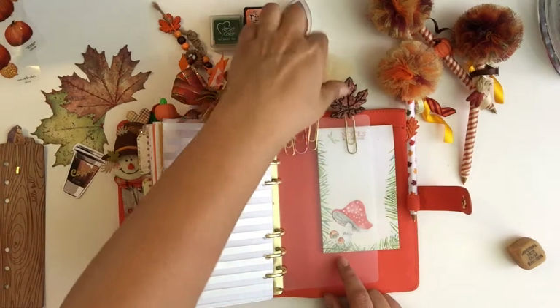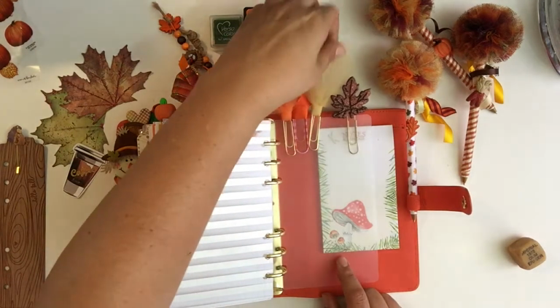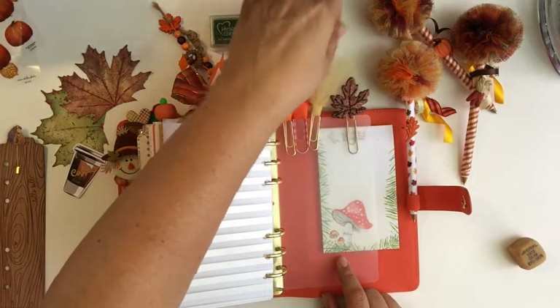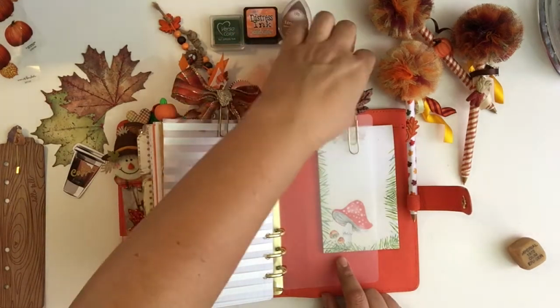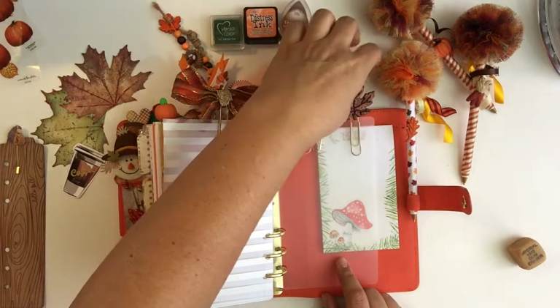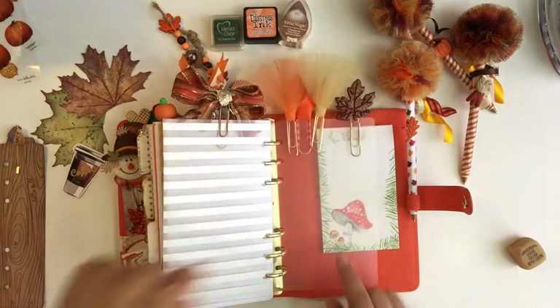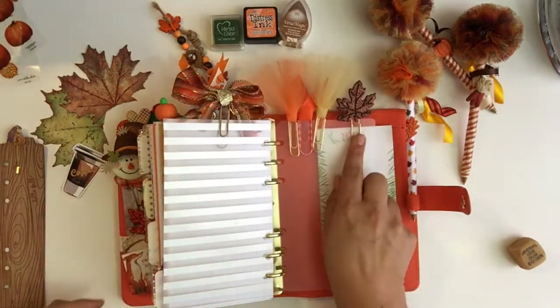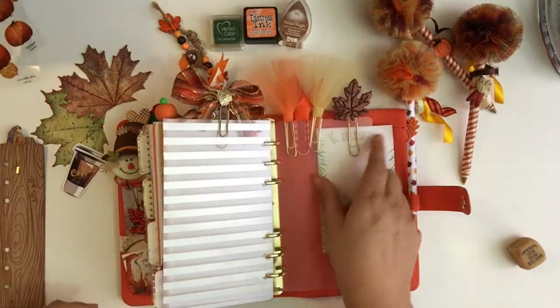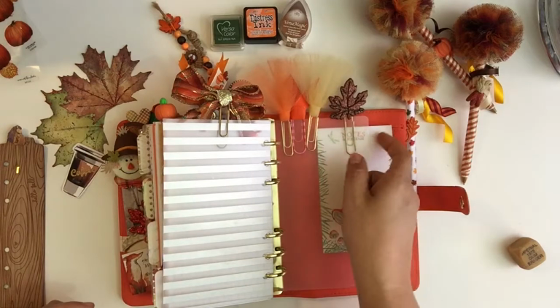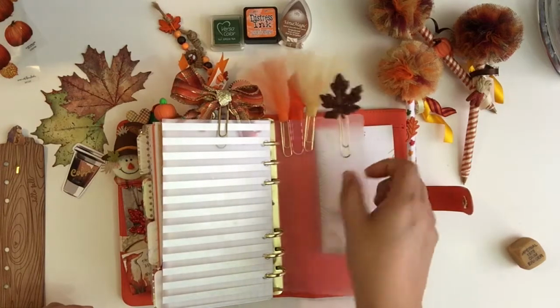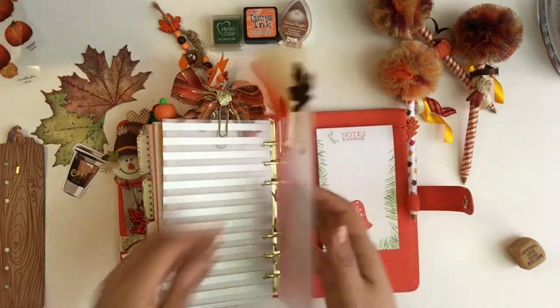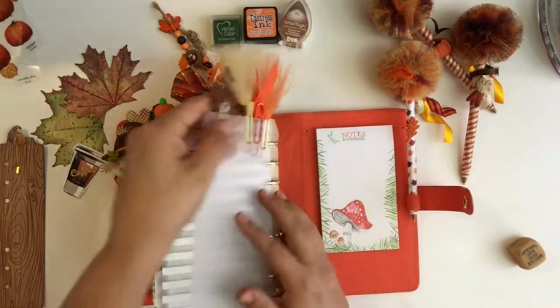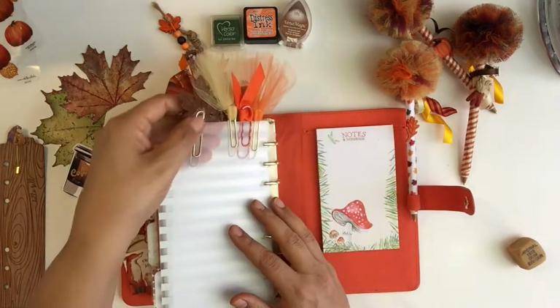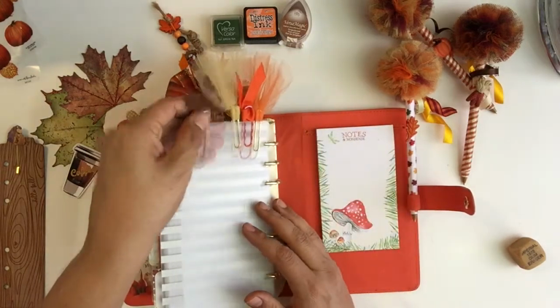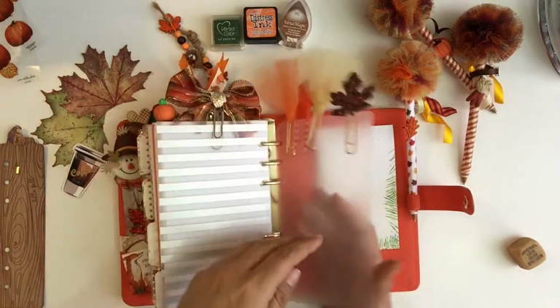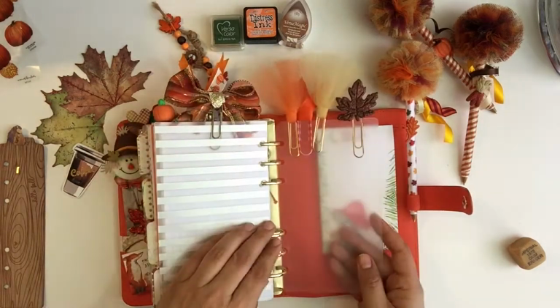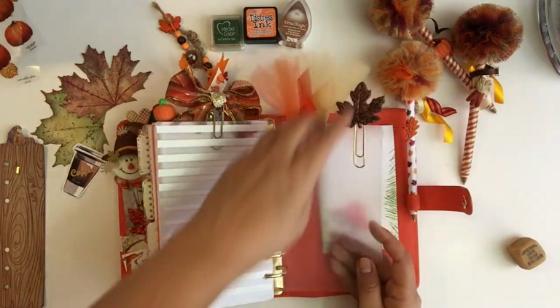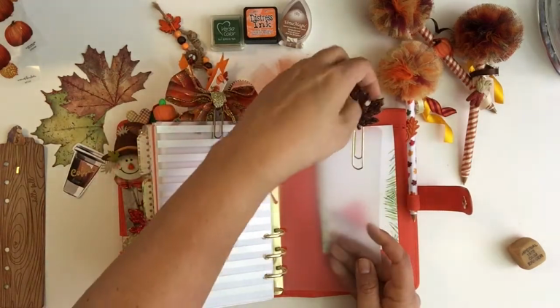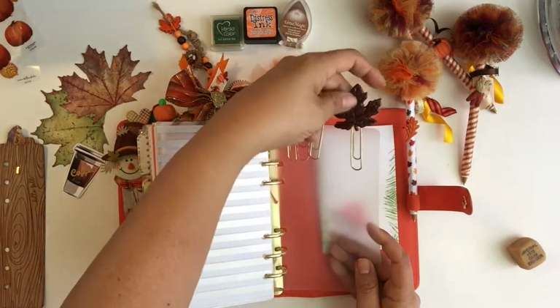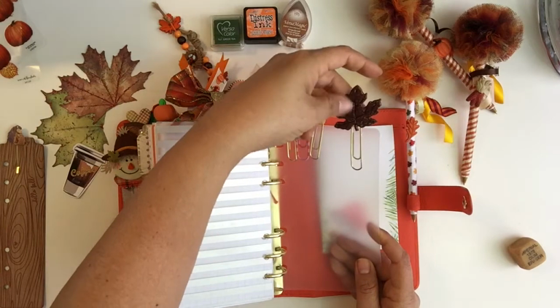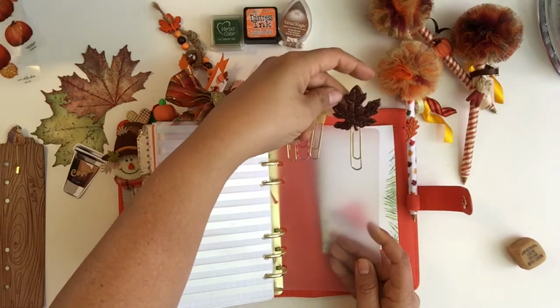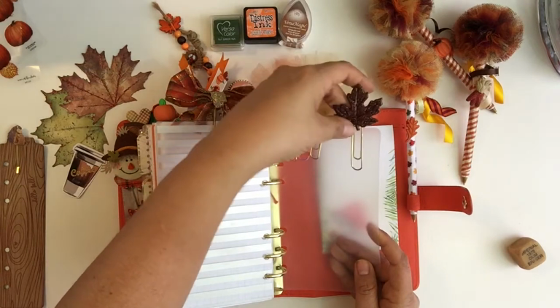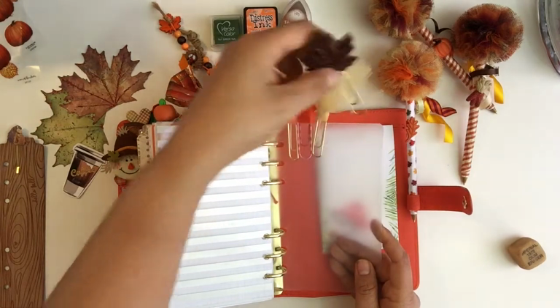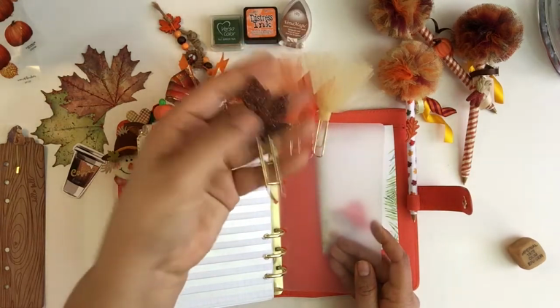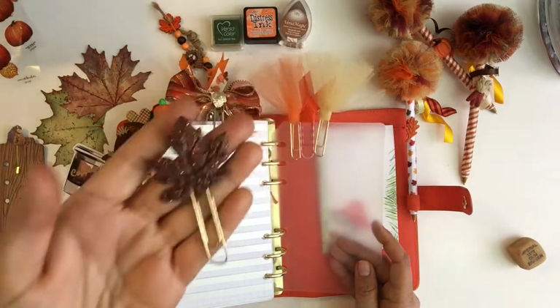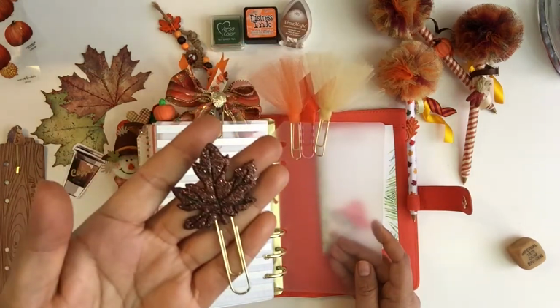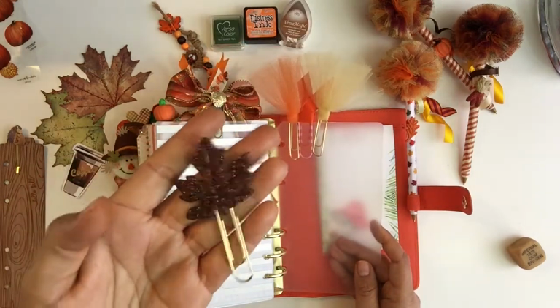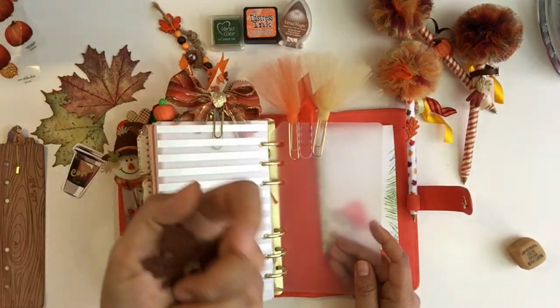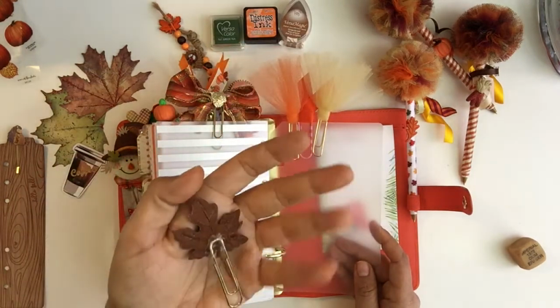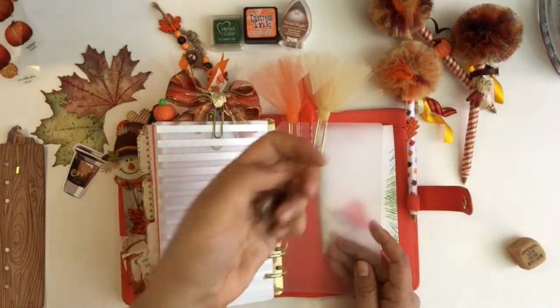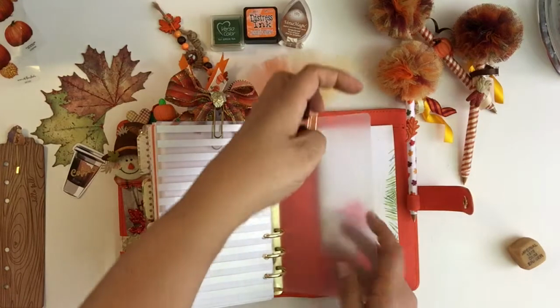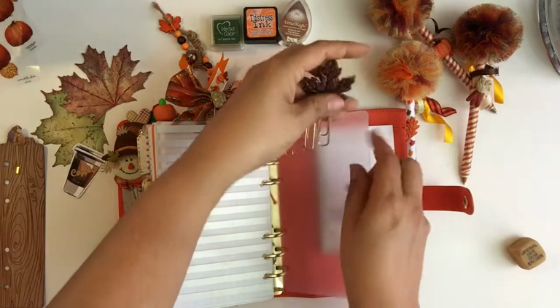I think she included this one too. And then this paper clip I made from Hobby Lobby — they had a bag of these little really pretty glitter leaves, so I just stuck a paper clip on the back of that.